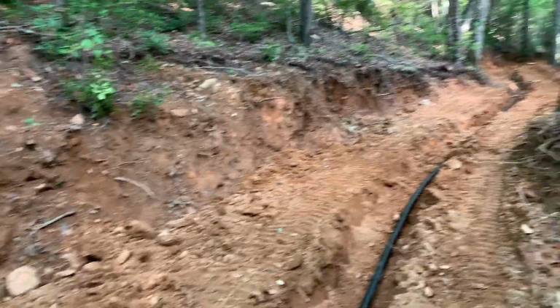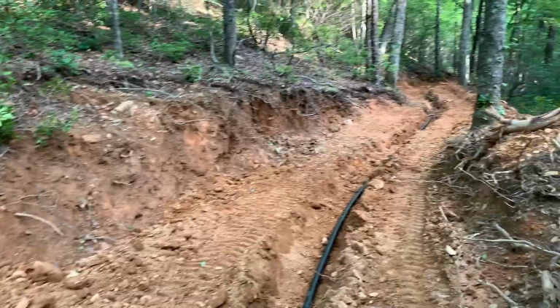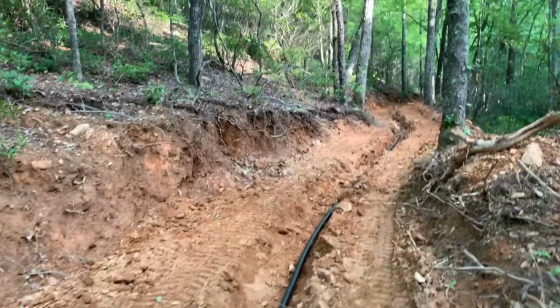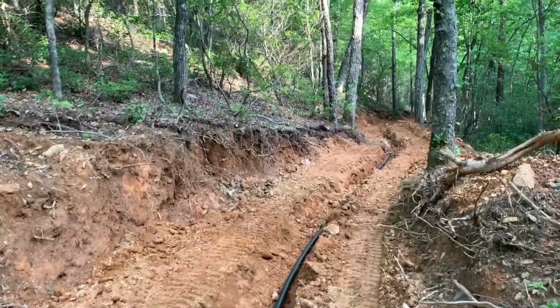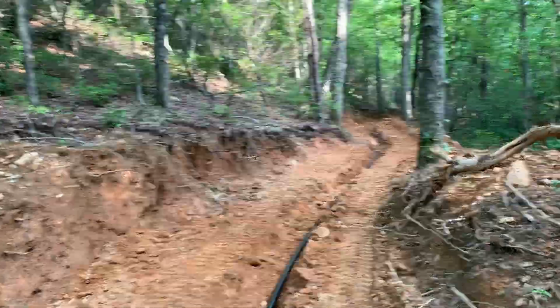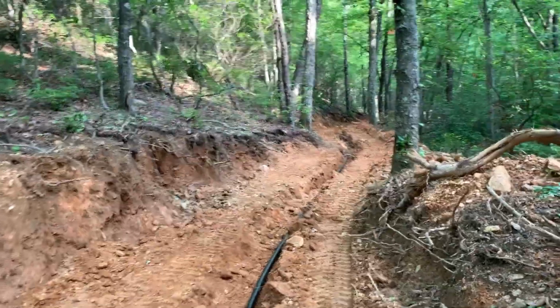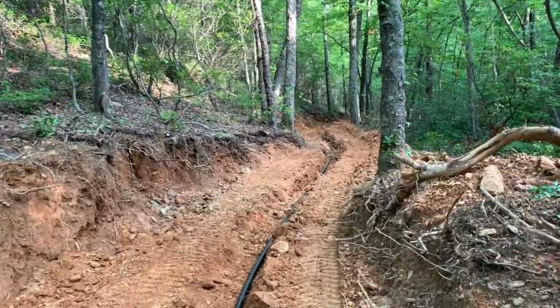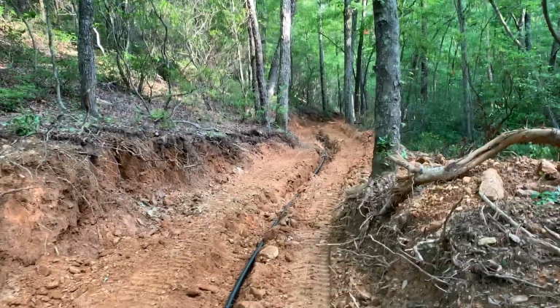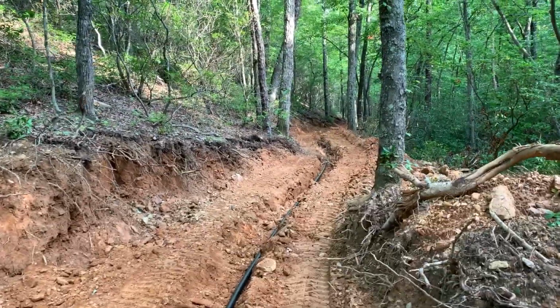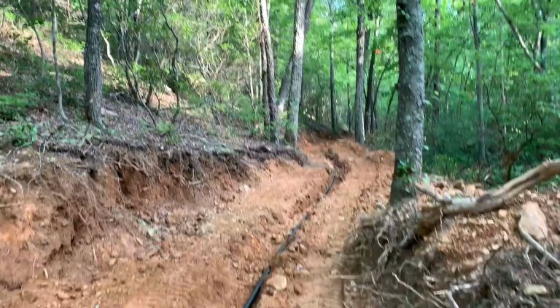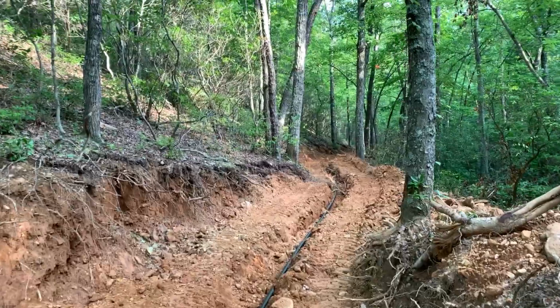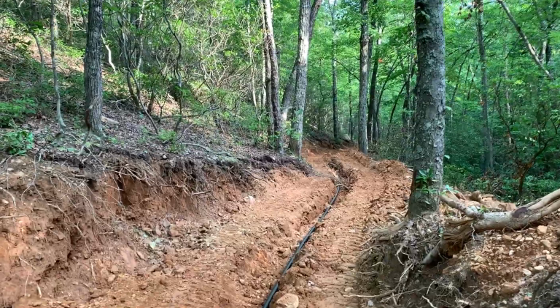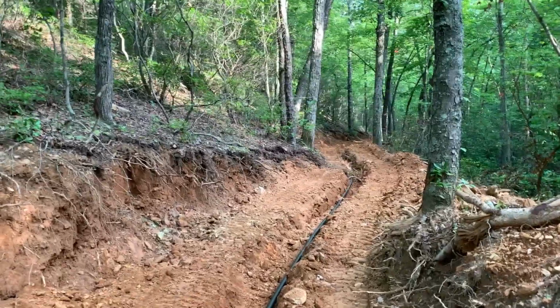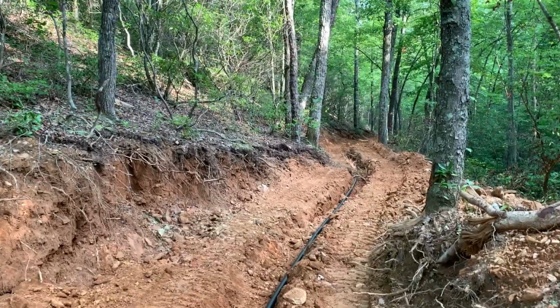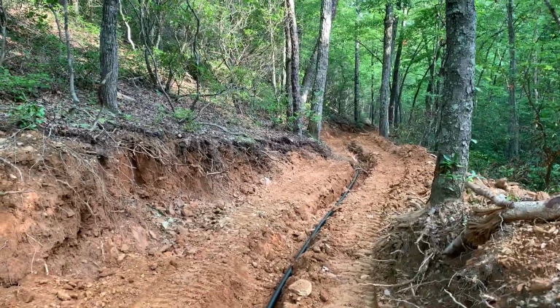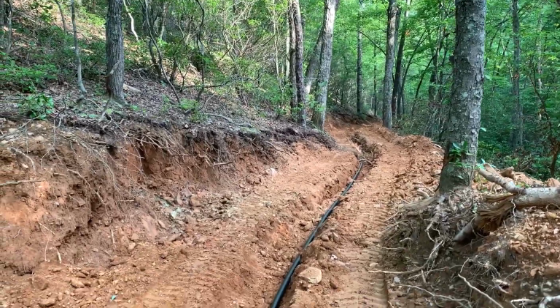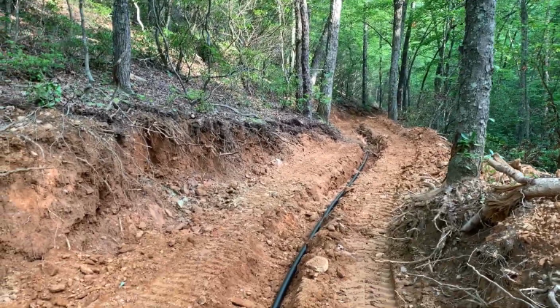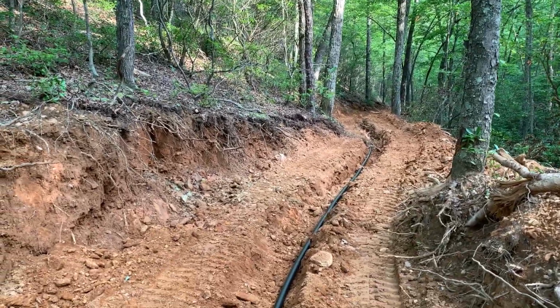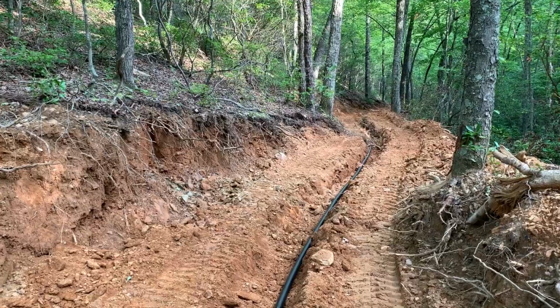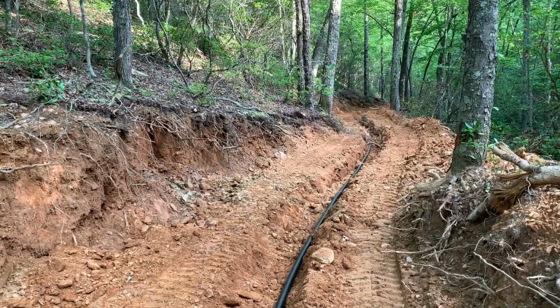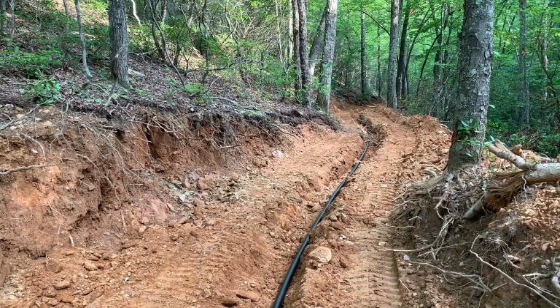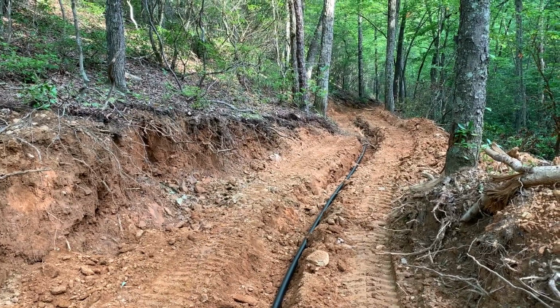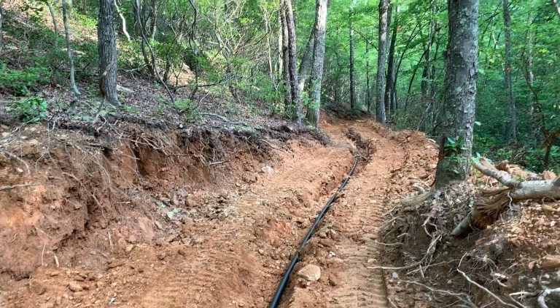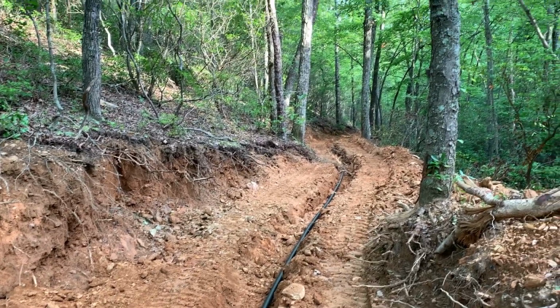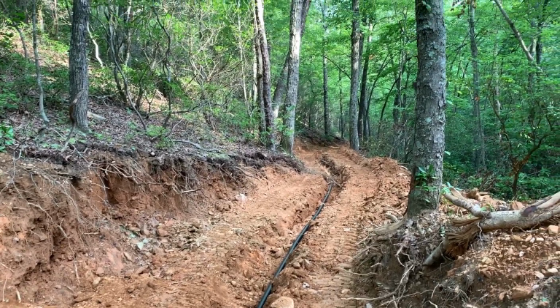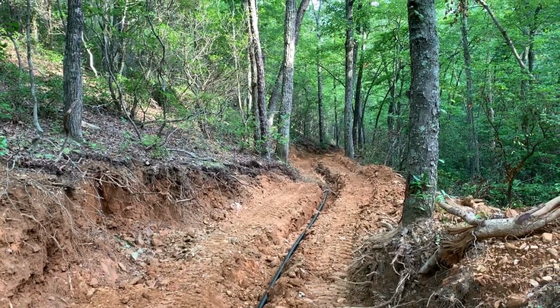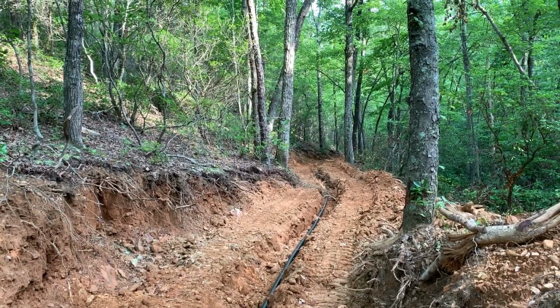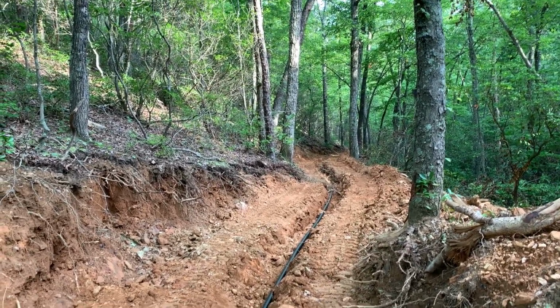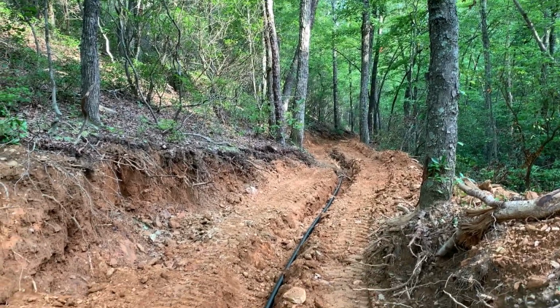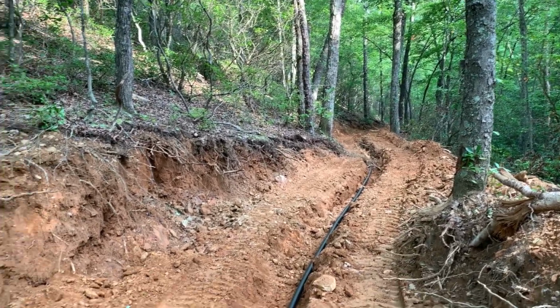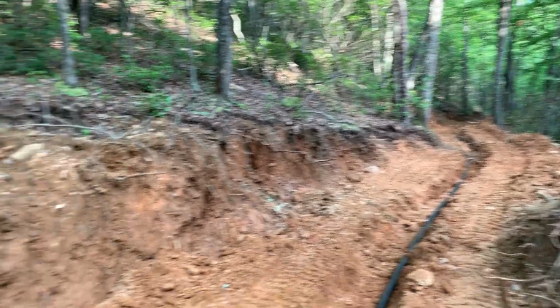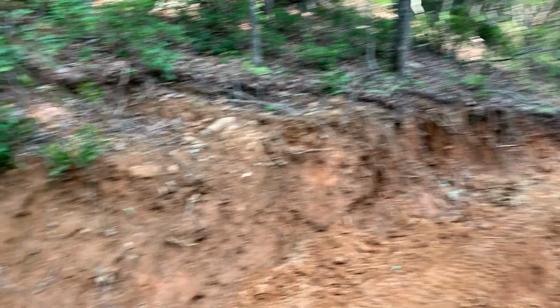So now the first 500 feet is laid in place. This will be easier to bury — I'll probably do it with the excavator since the pitch isn't that critical in this section.